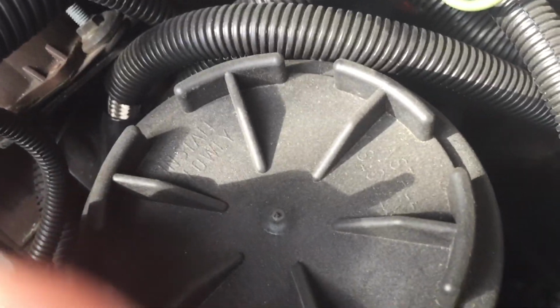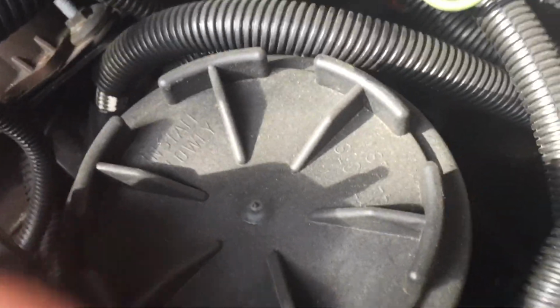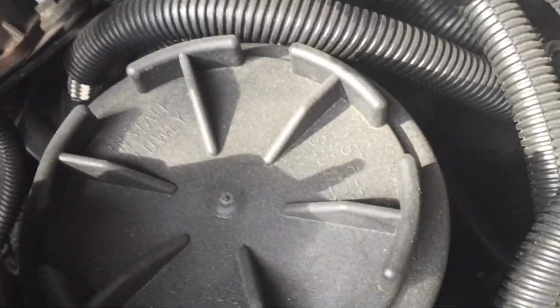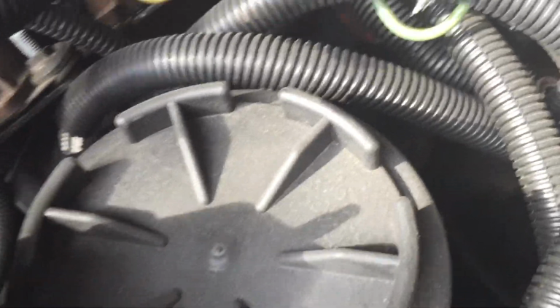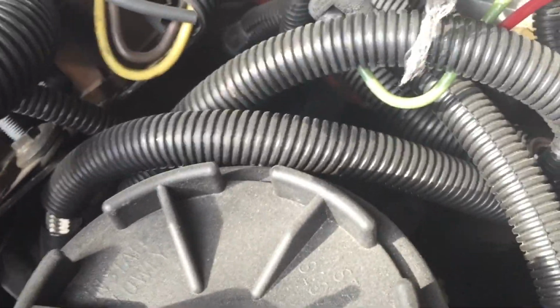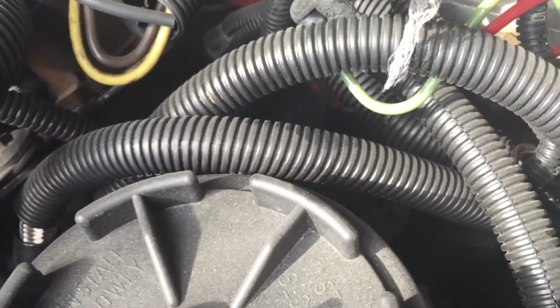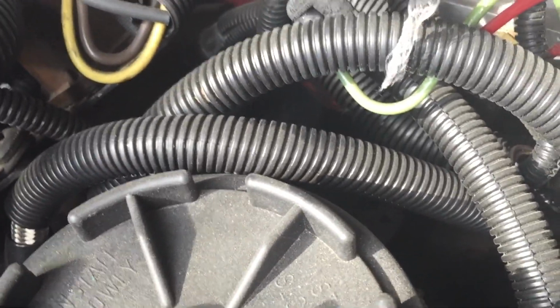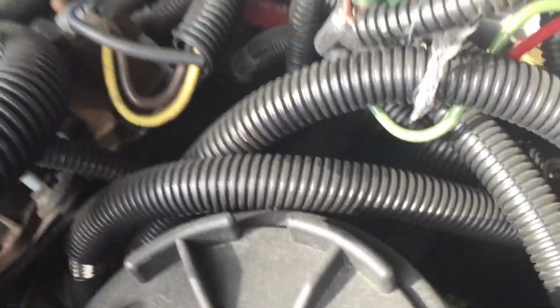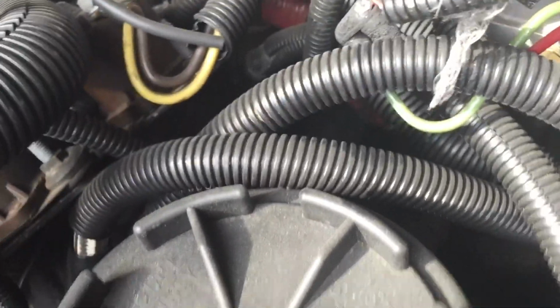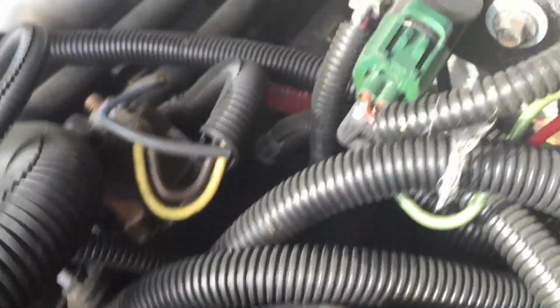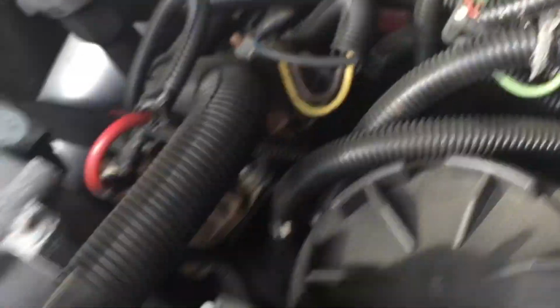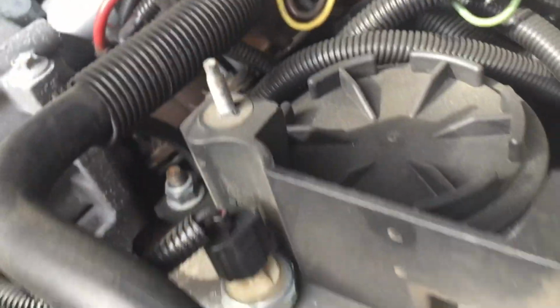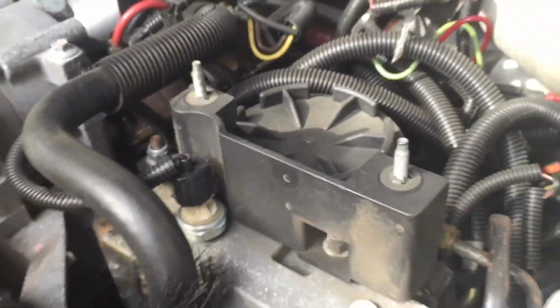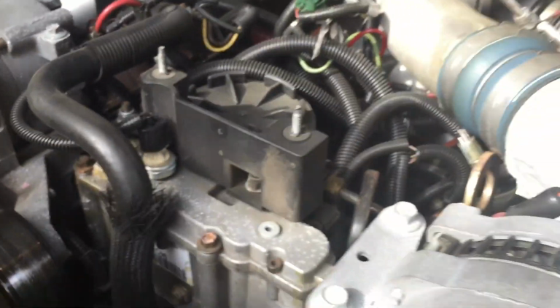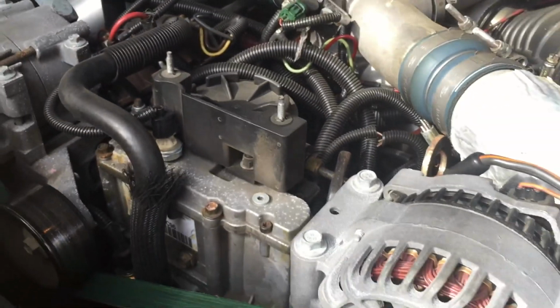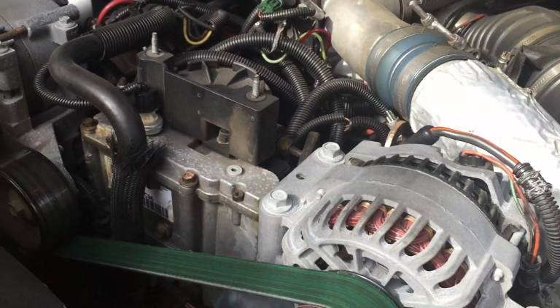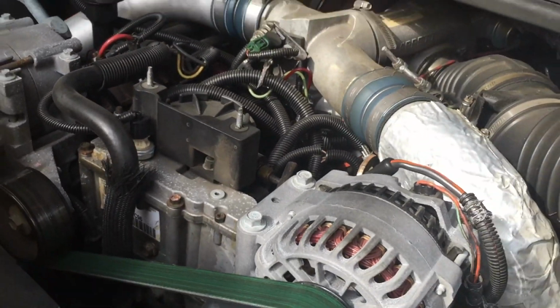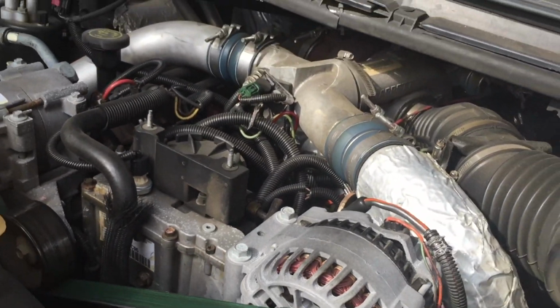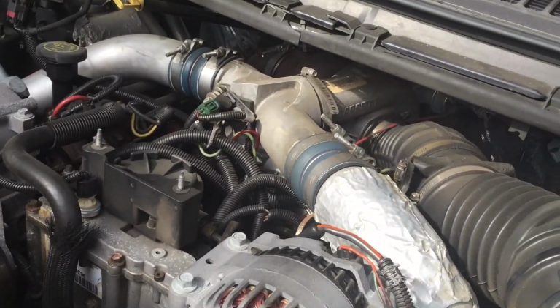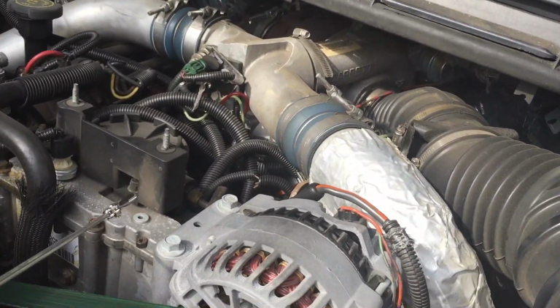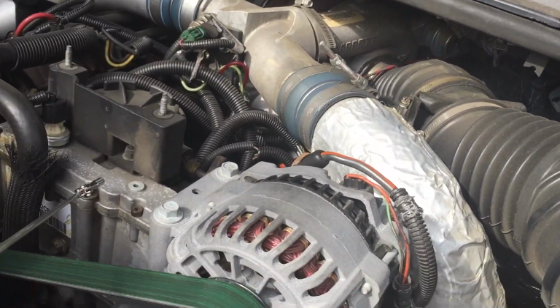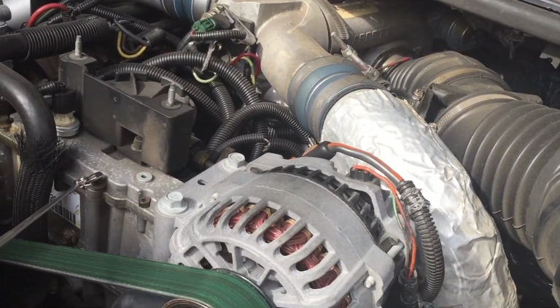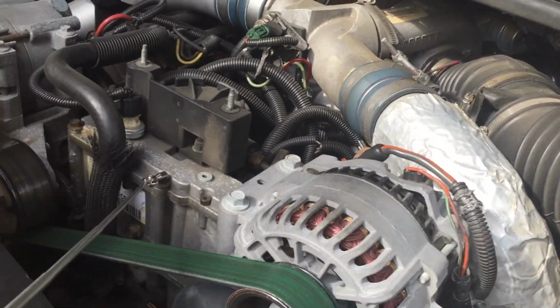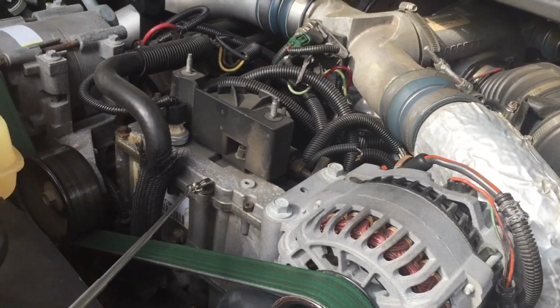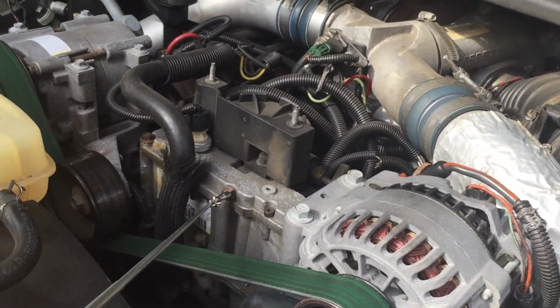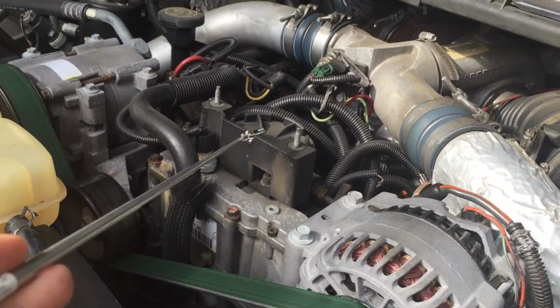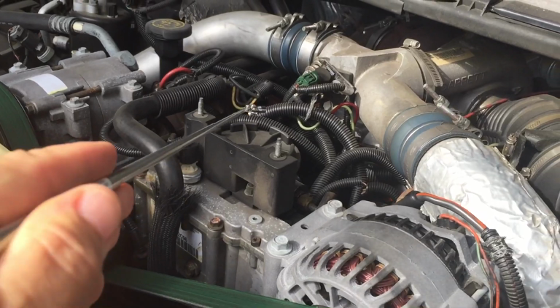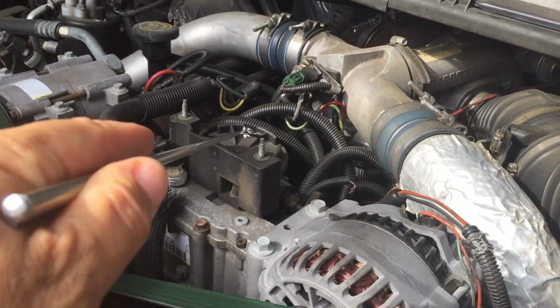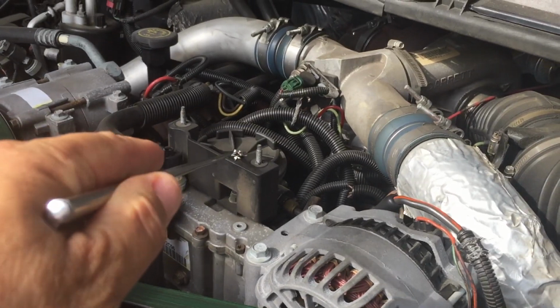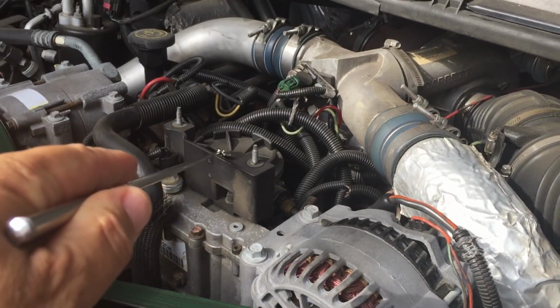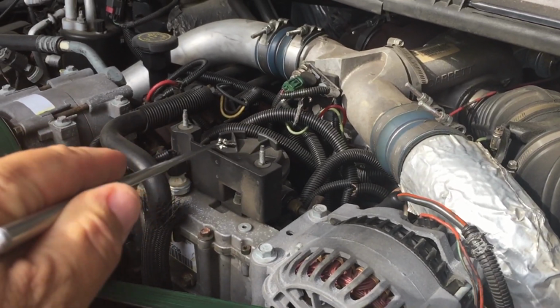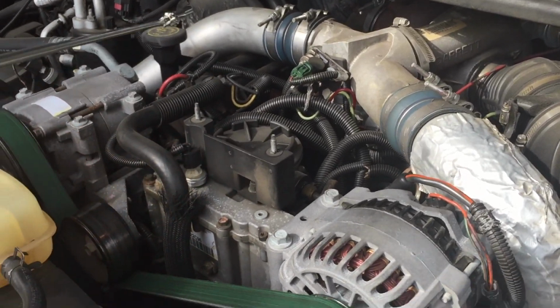But that's where it's located — right in the middle of the engine compartment, behind the HPOP reservoir, right there, and underneath the fuel bowl, right there.